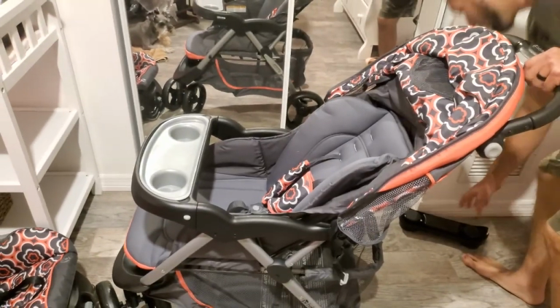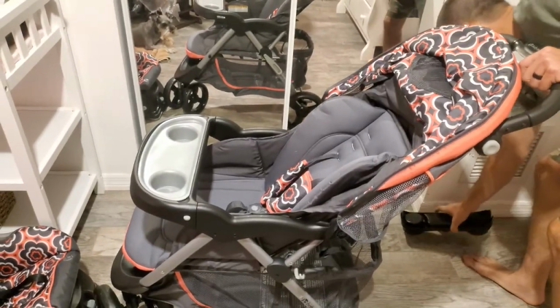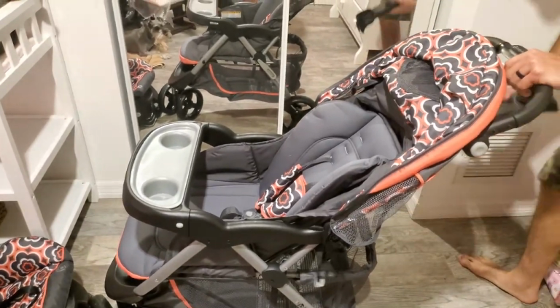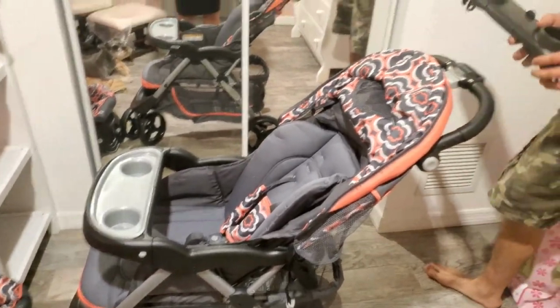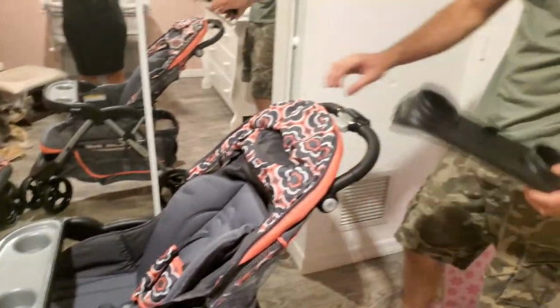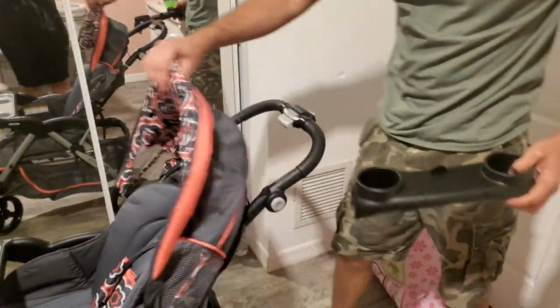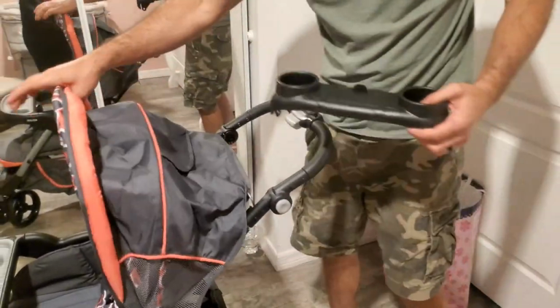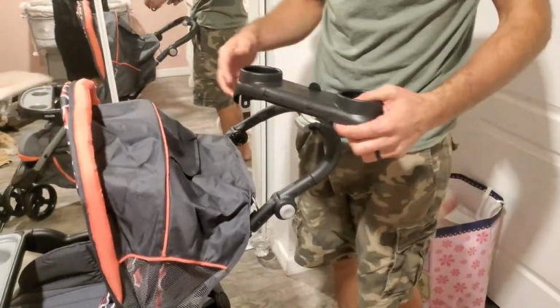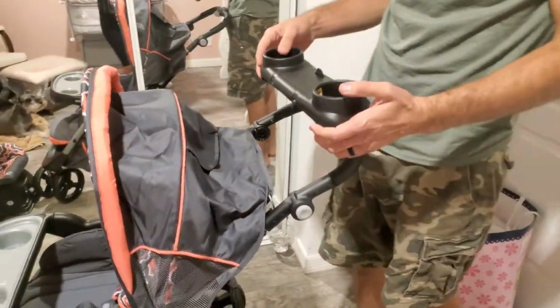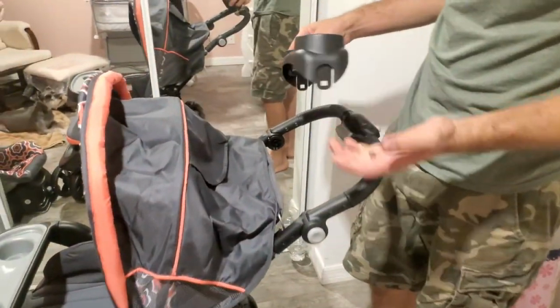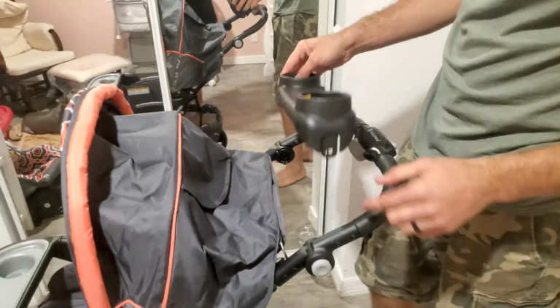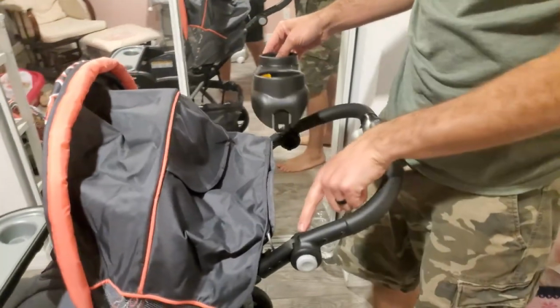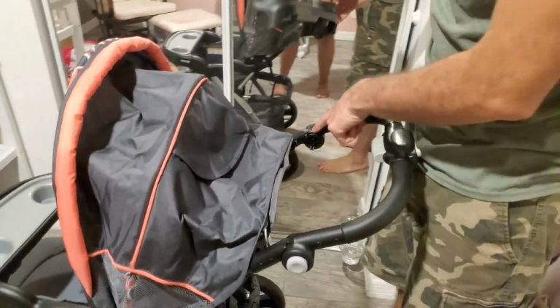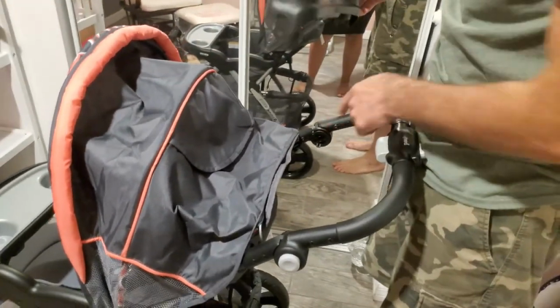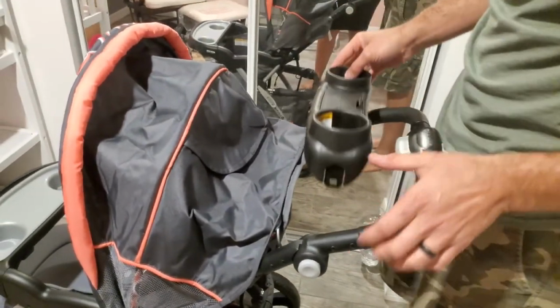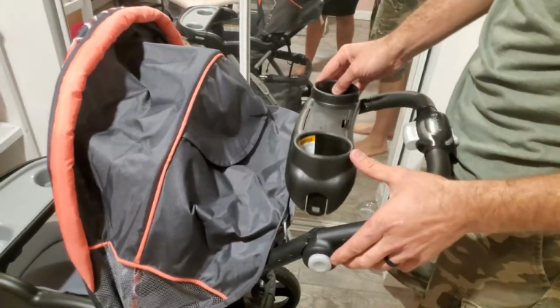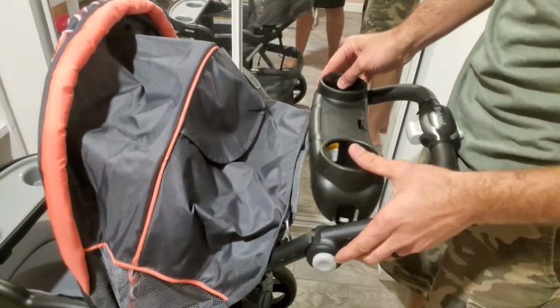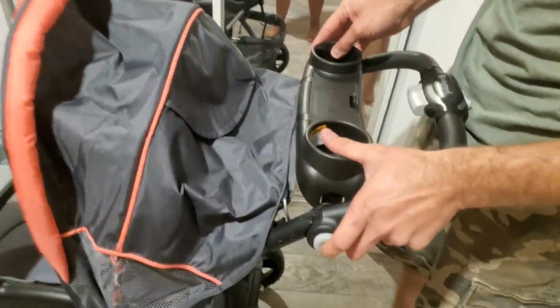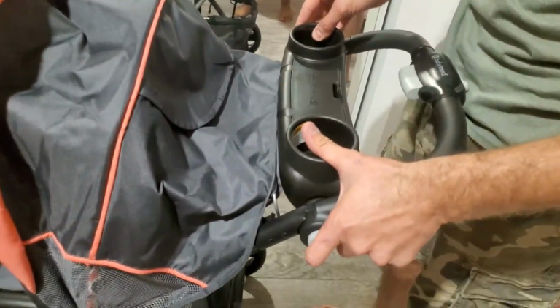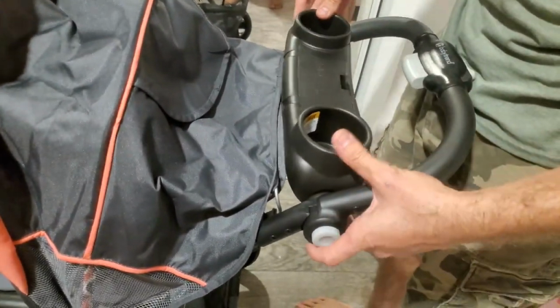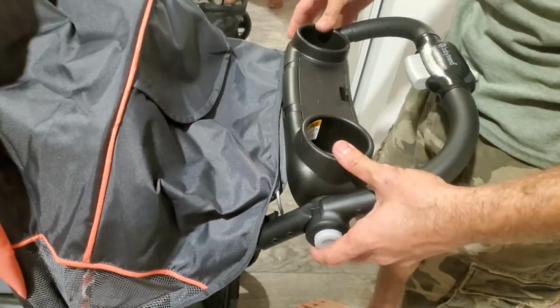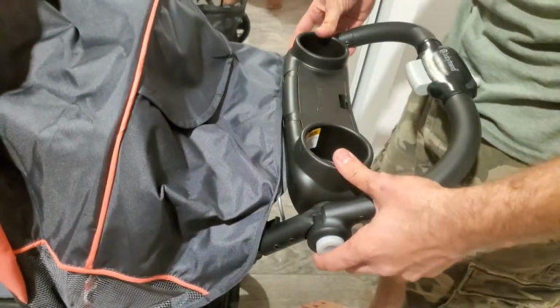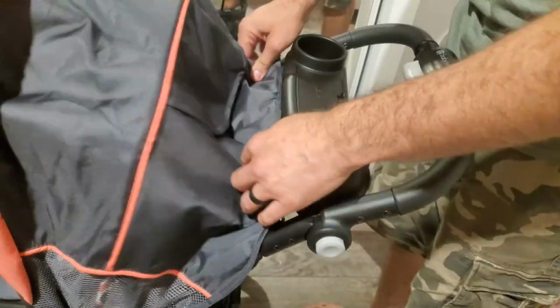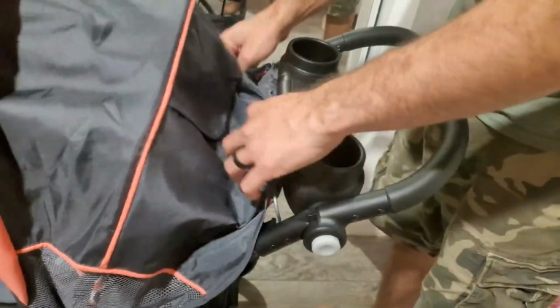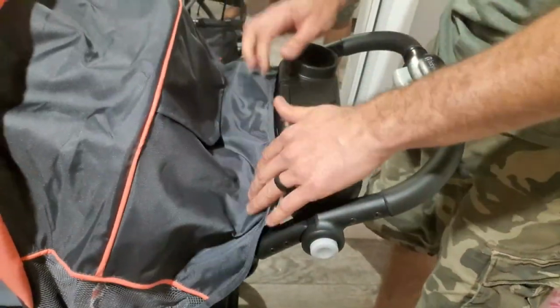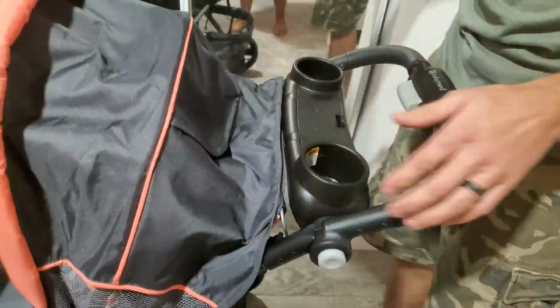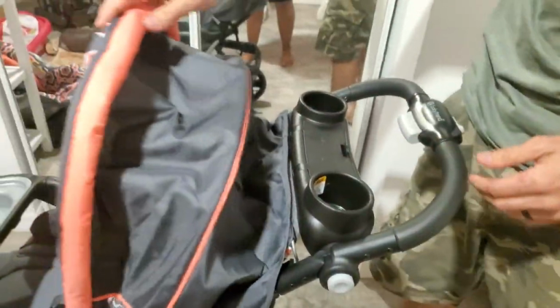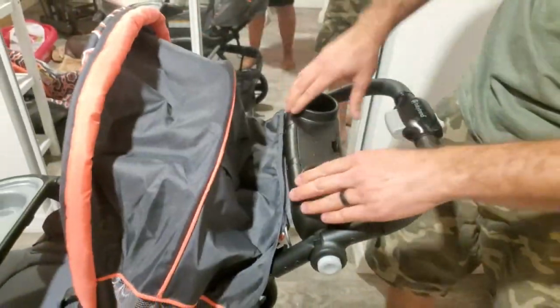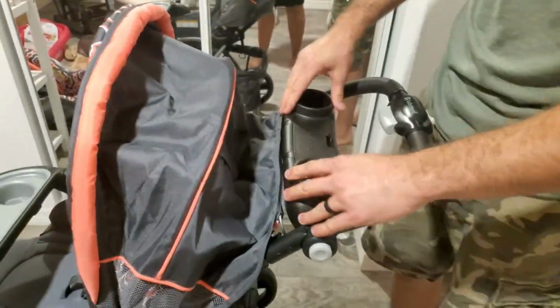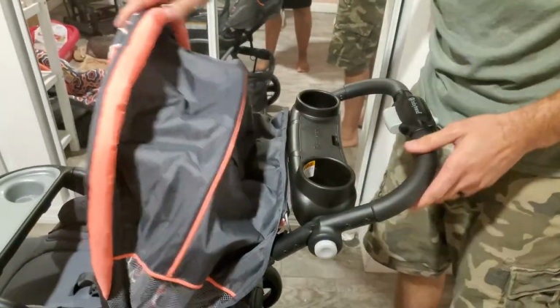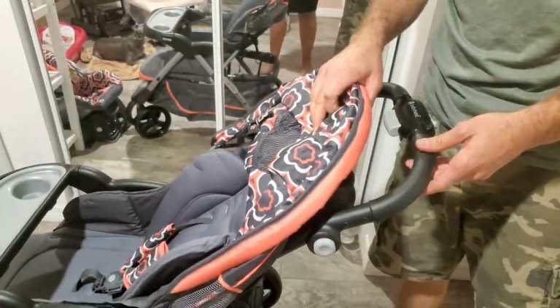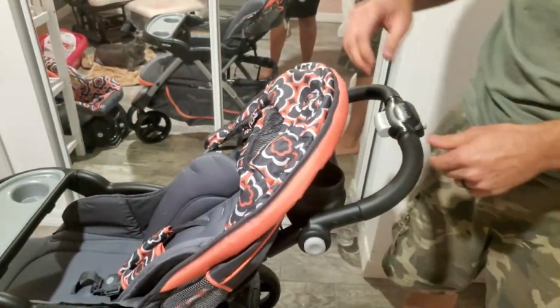There's another cup holder for the rear, and this just clips in right here. That's pretty much the stroller part of it.